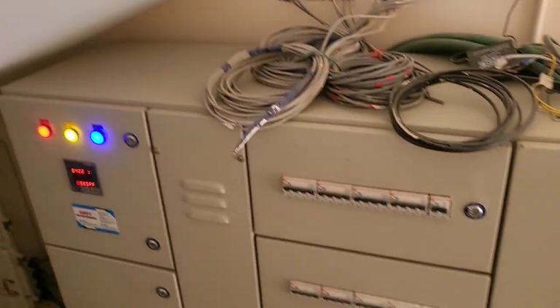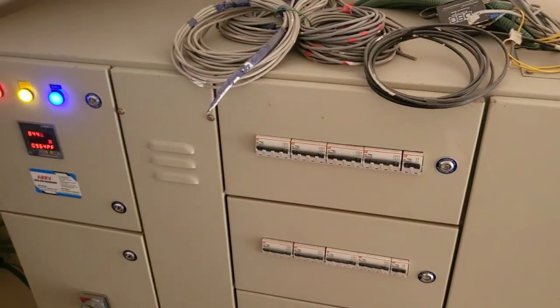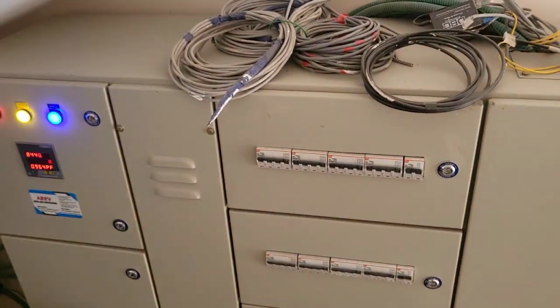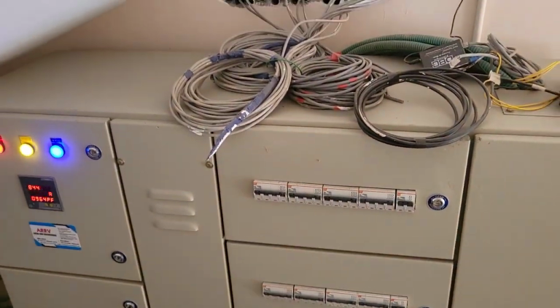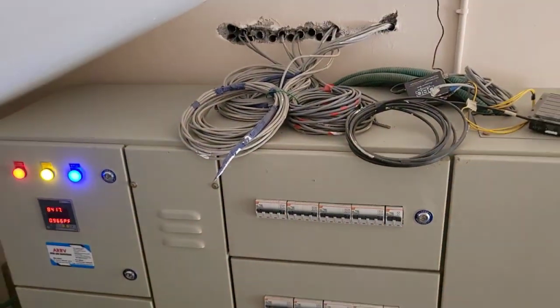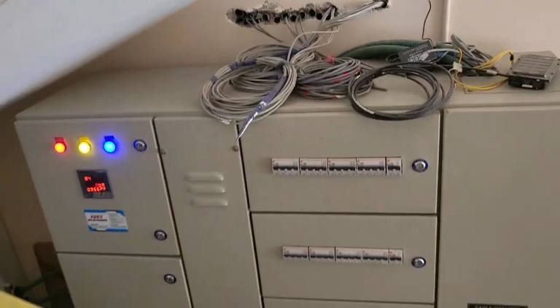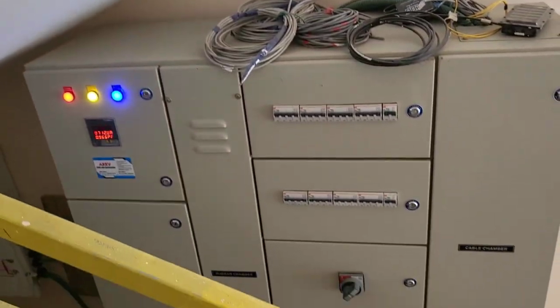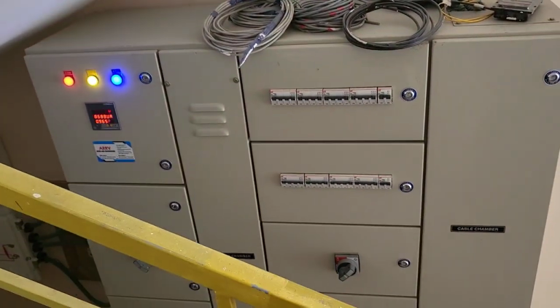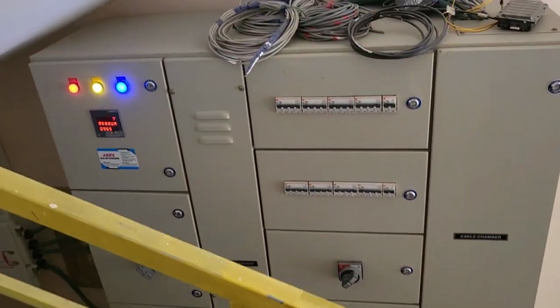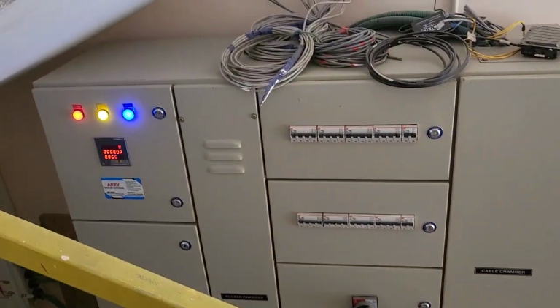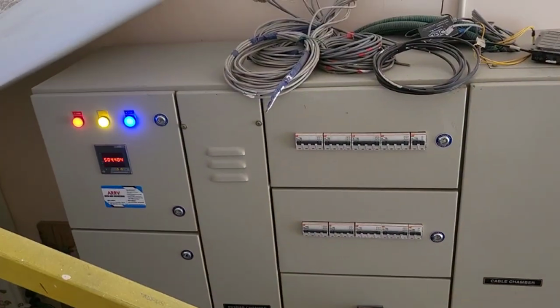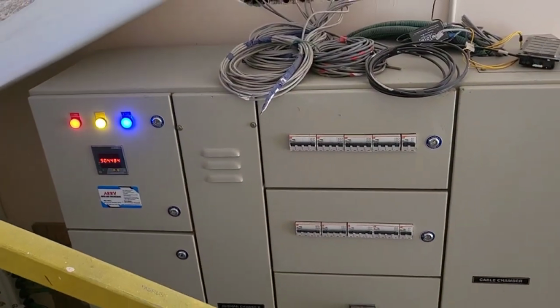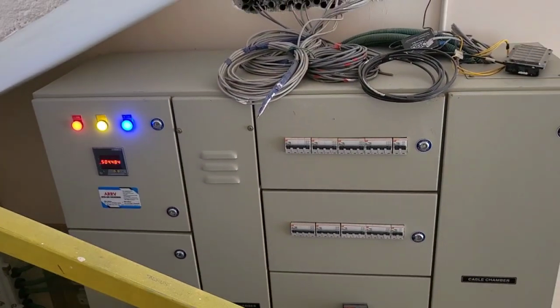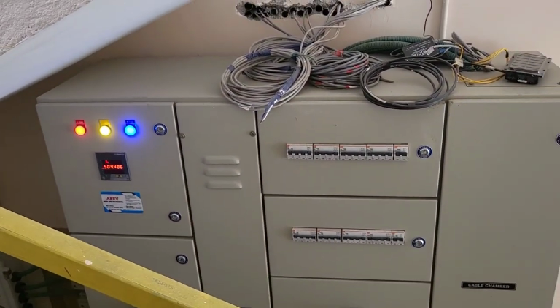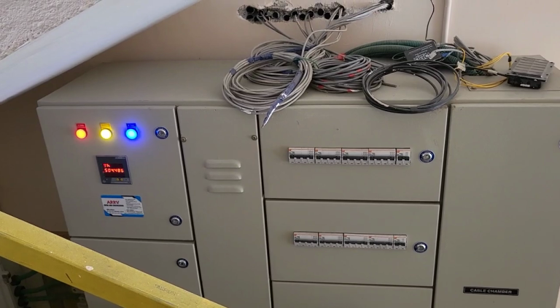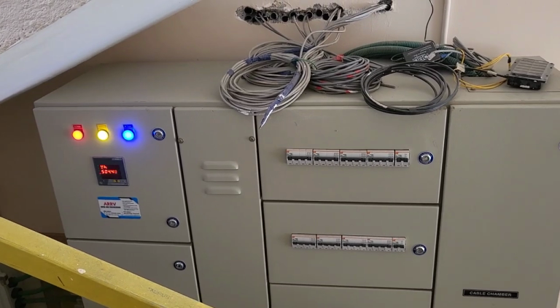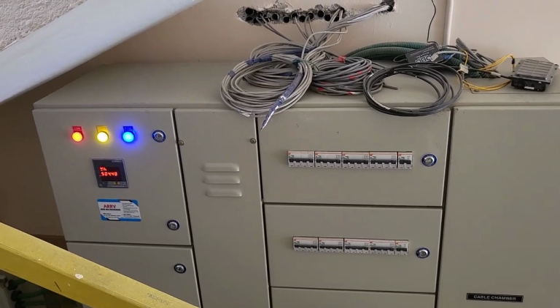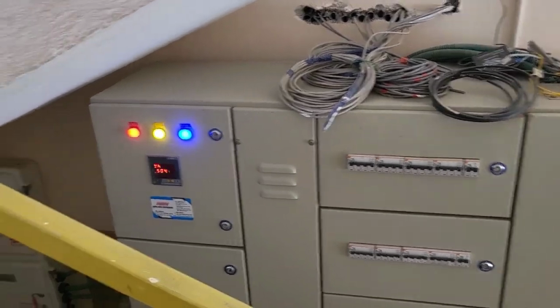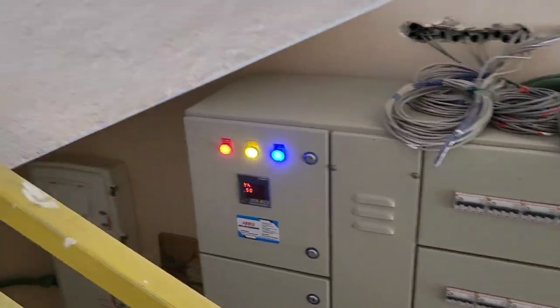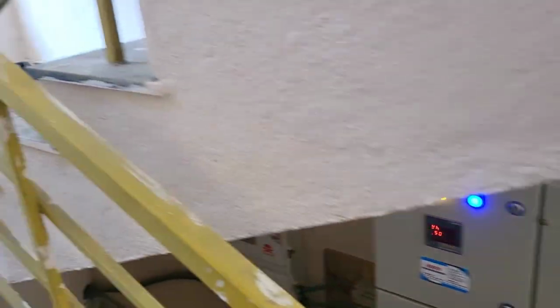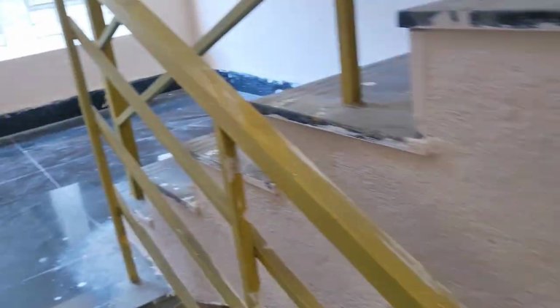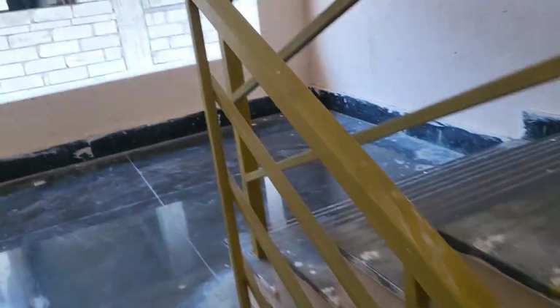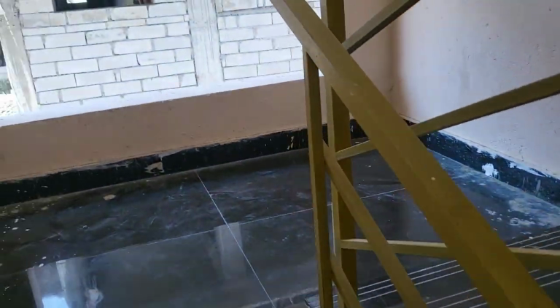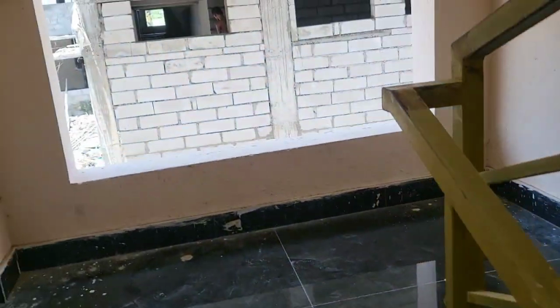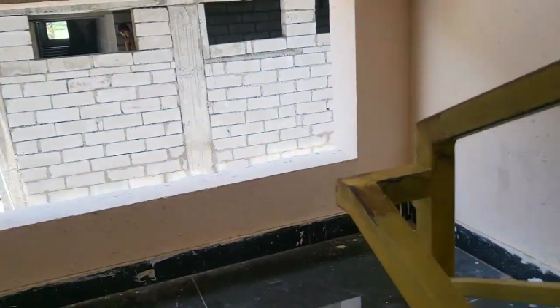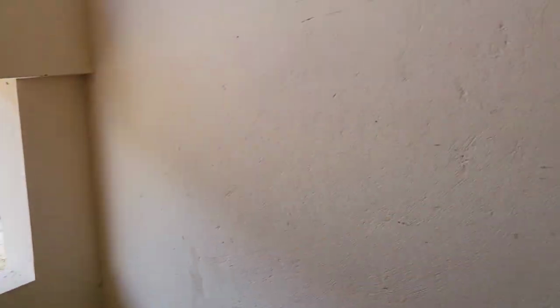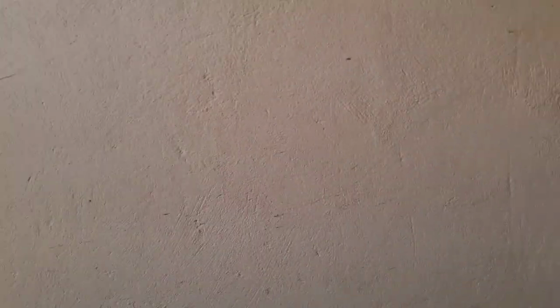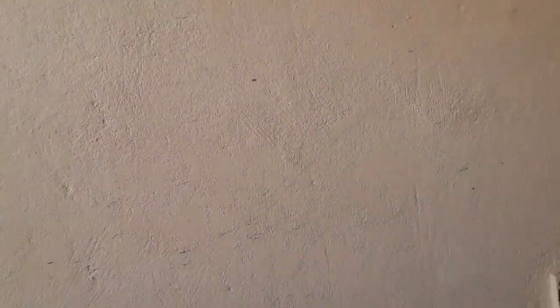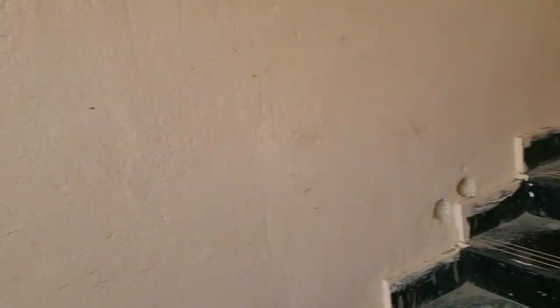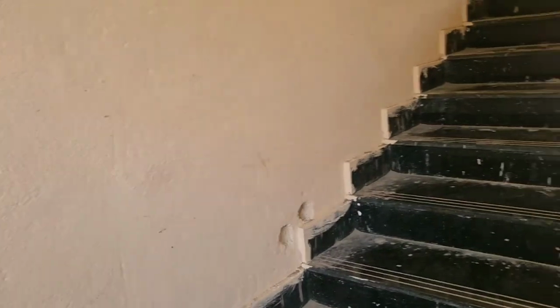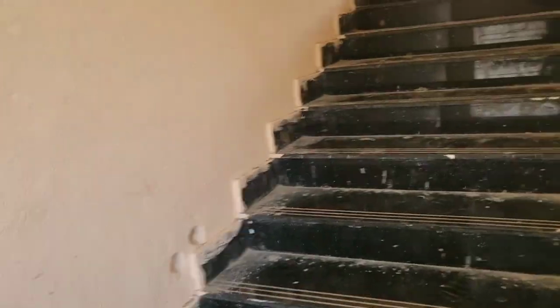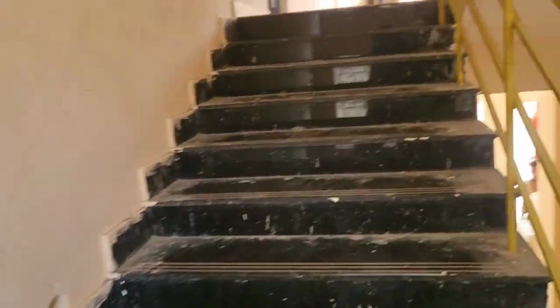This is the electrical supply — we are having 27 kilowatt electrical supply from the electricity department.